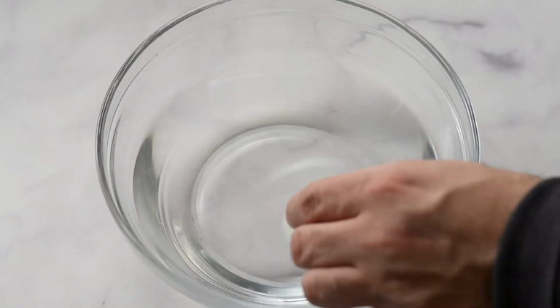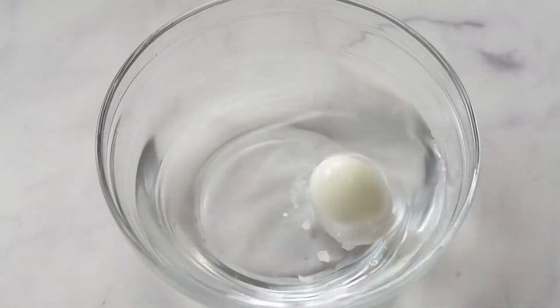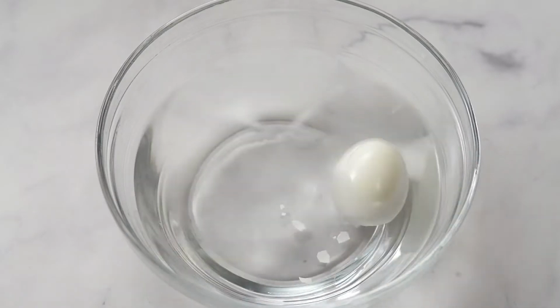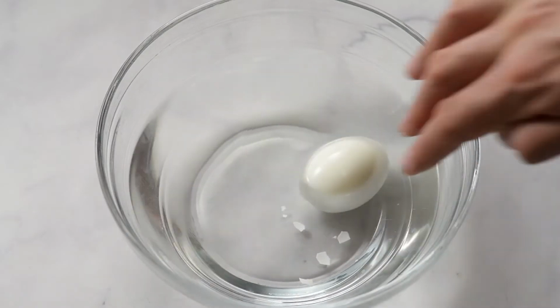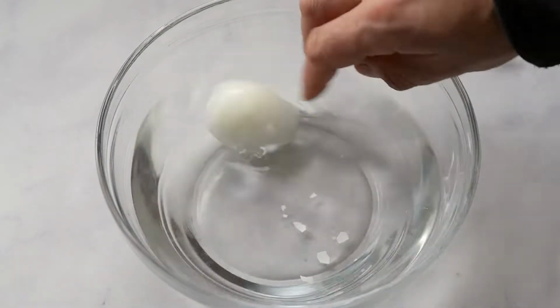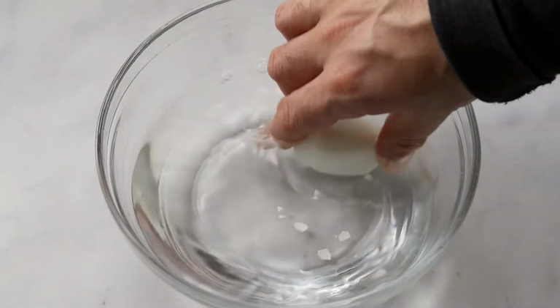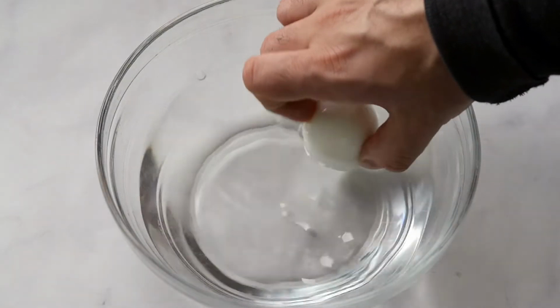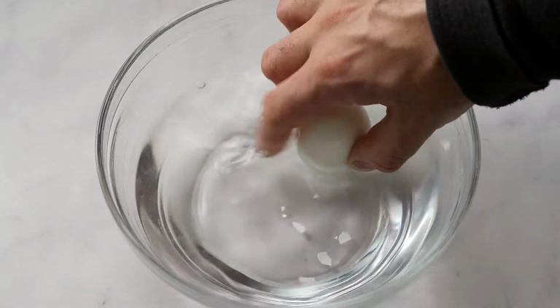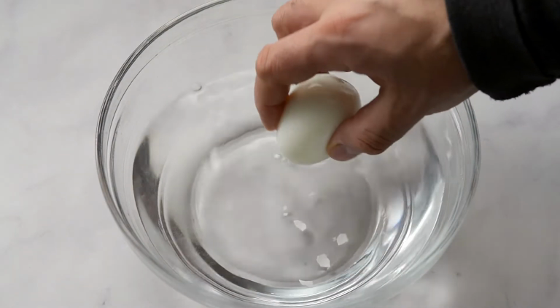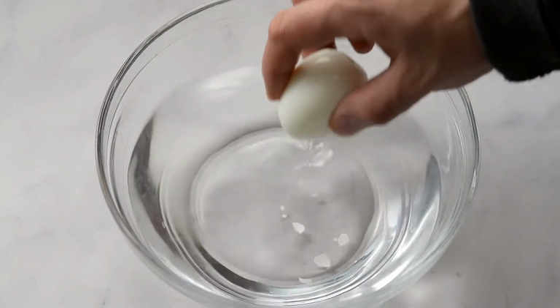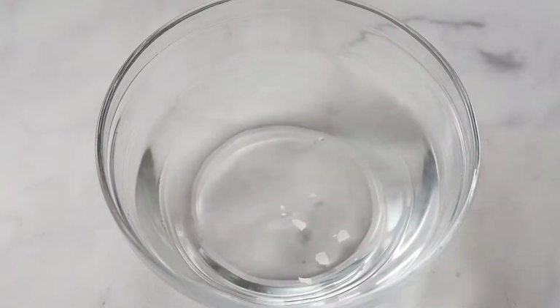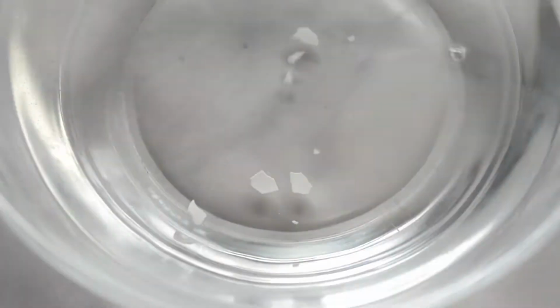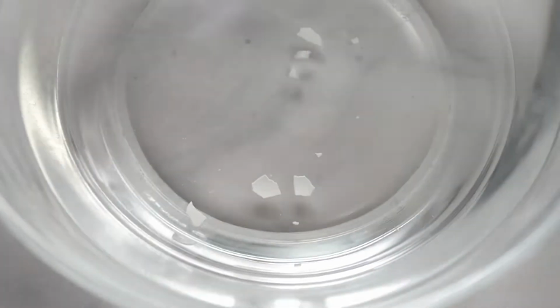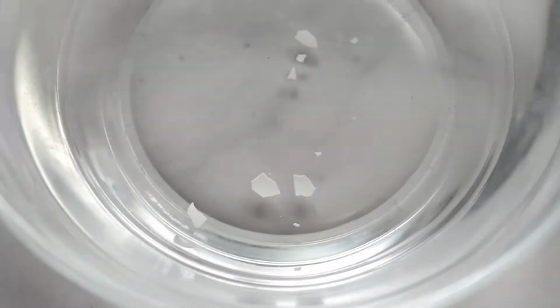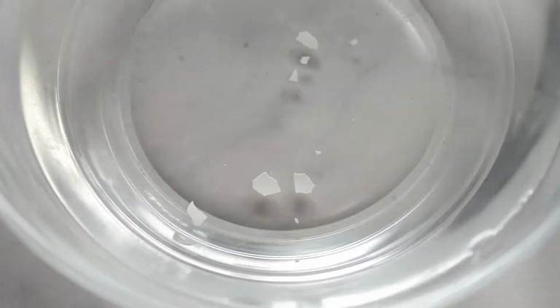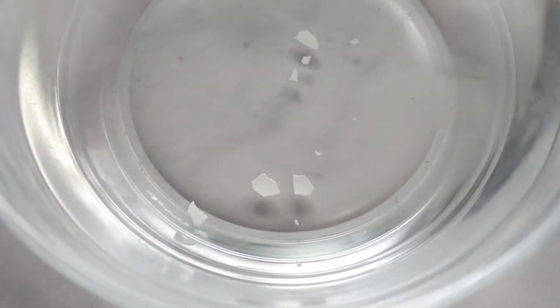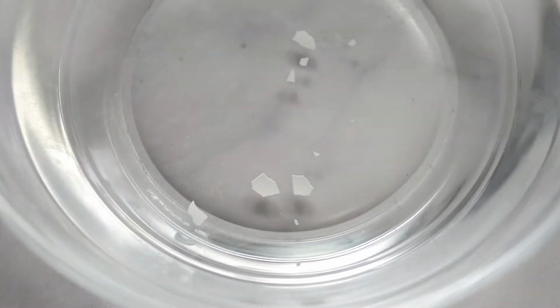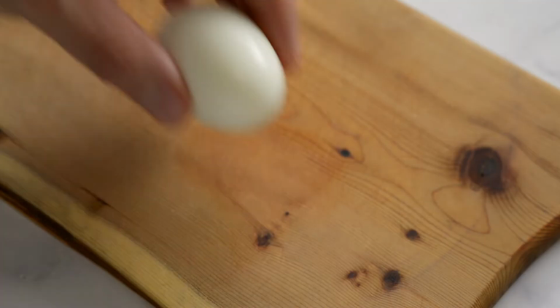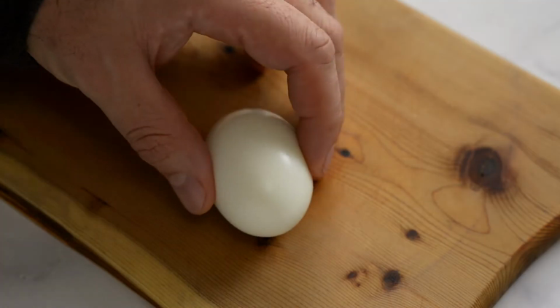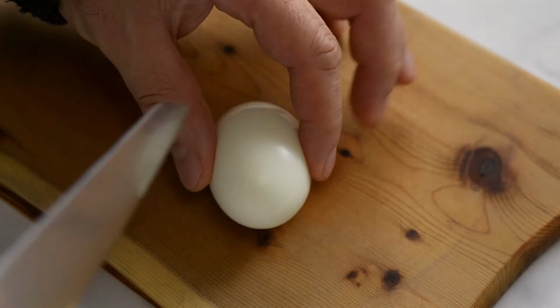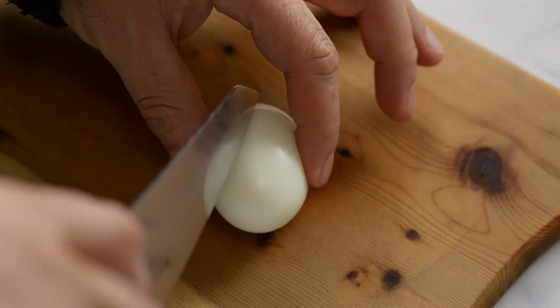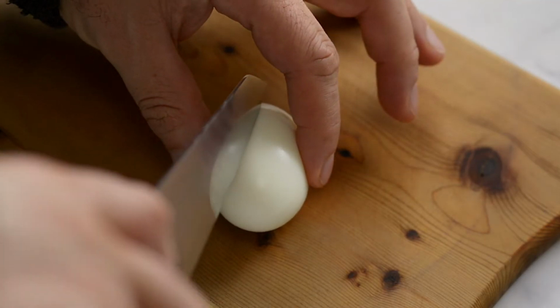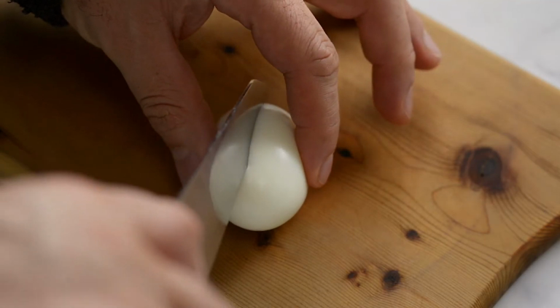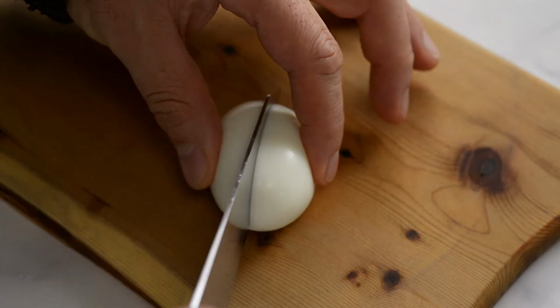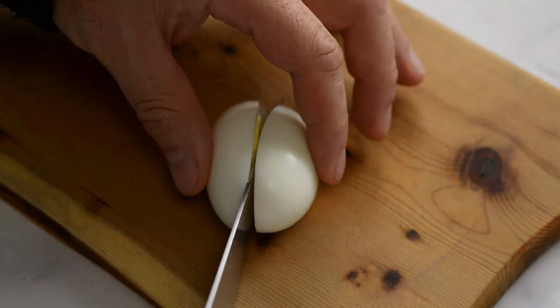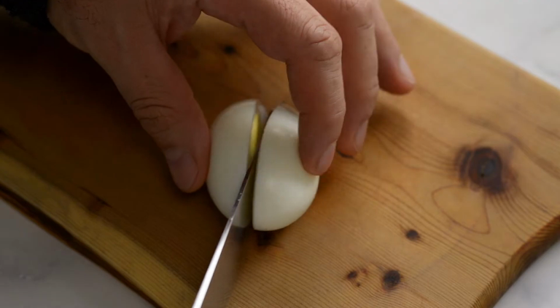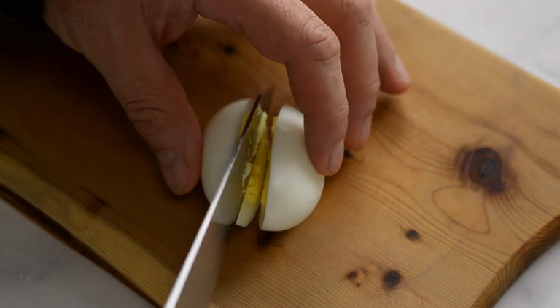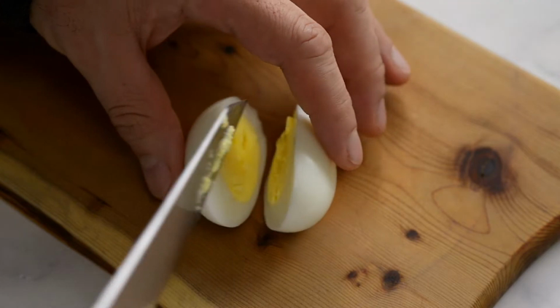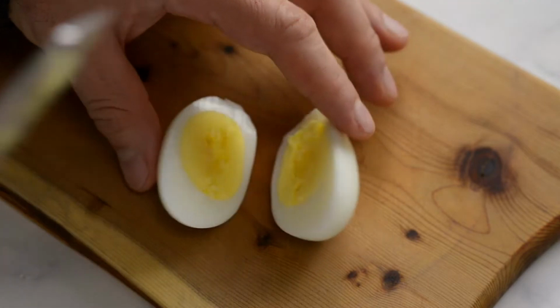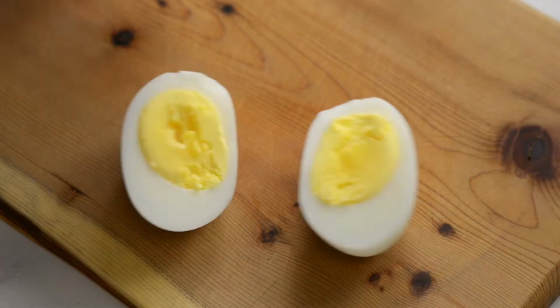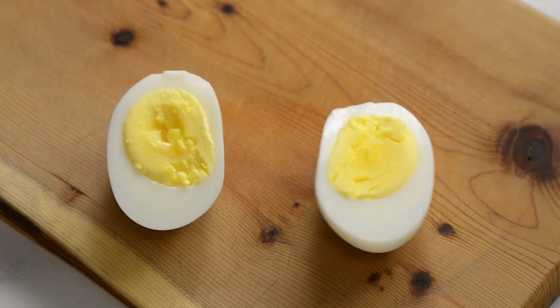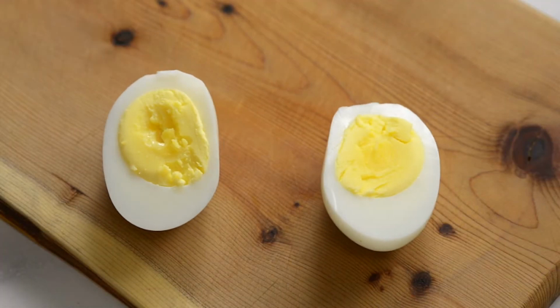When you're ready to eat your eggs, peel them and rinse or drop into water to remove any remaining shells. Enjoy your eggs however you like to eat them.